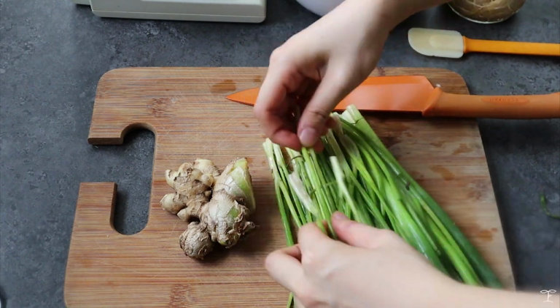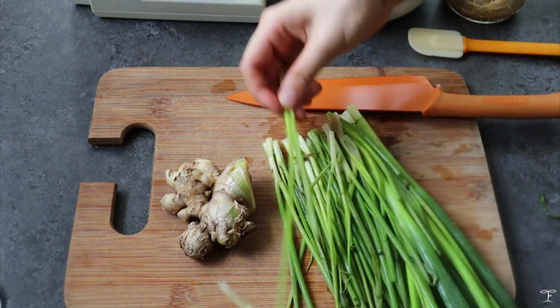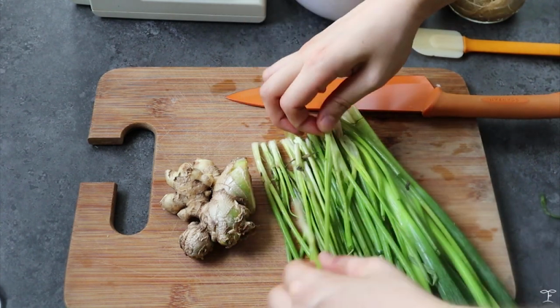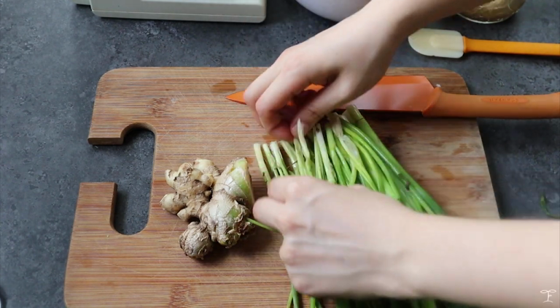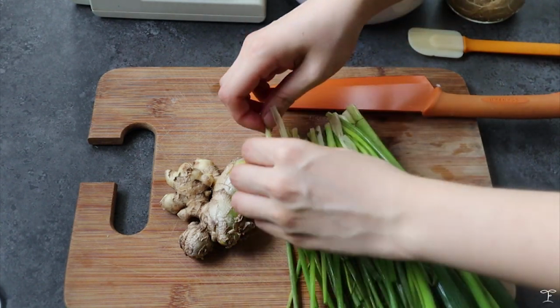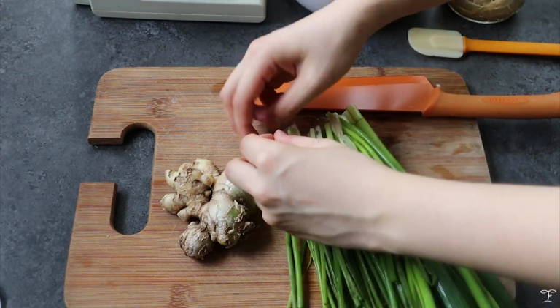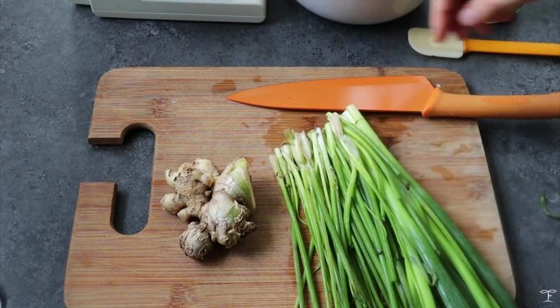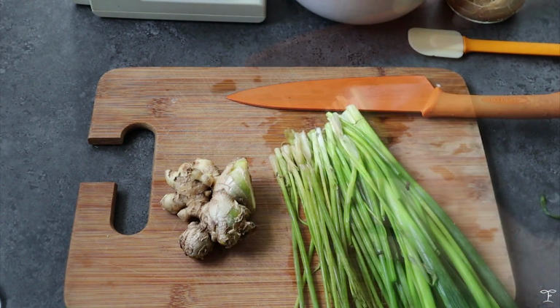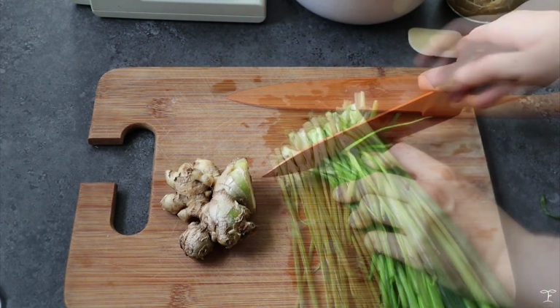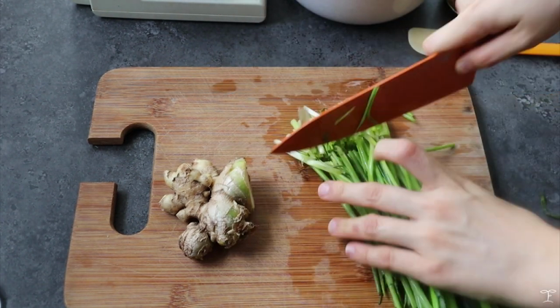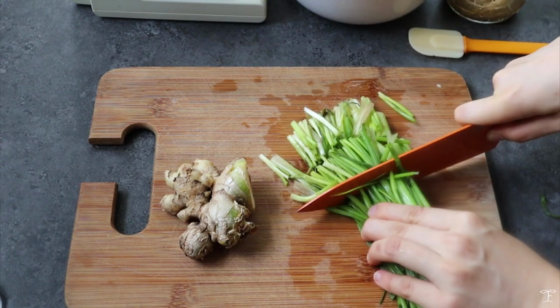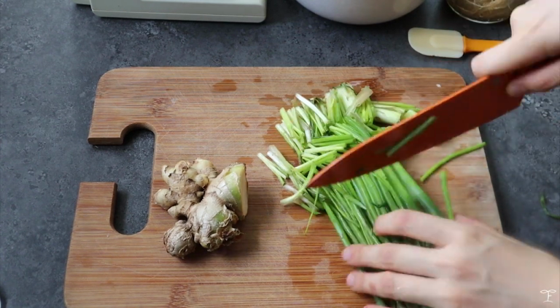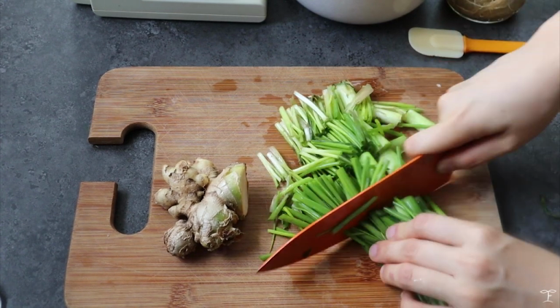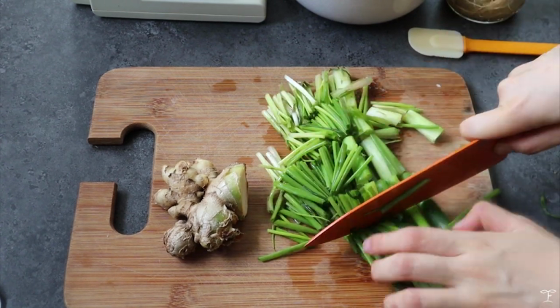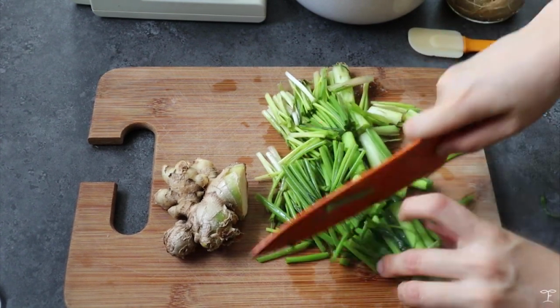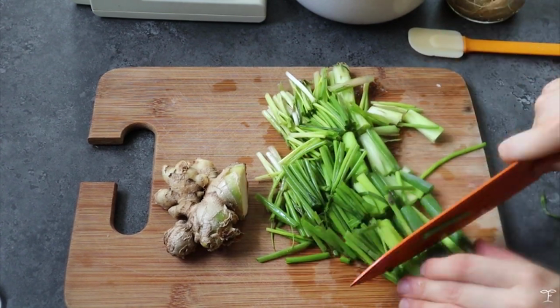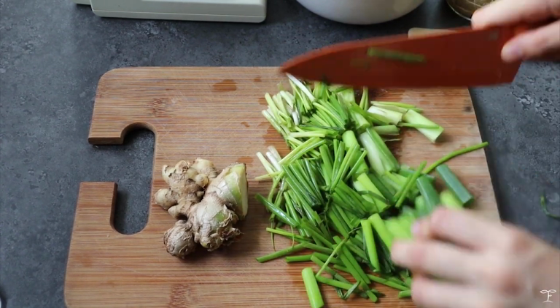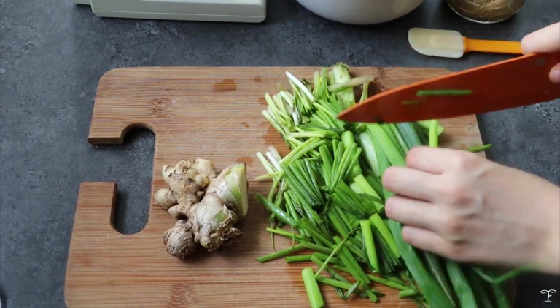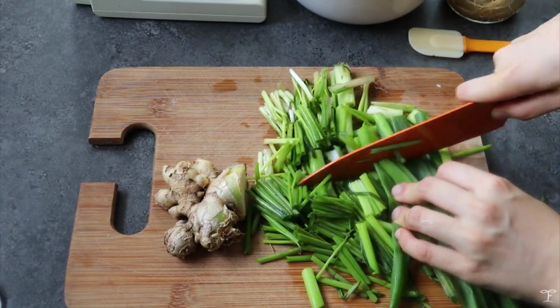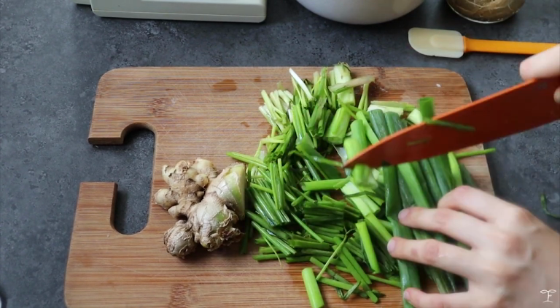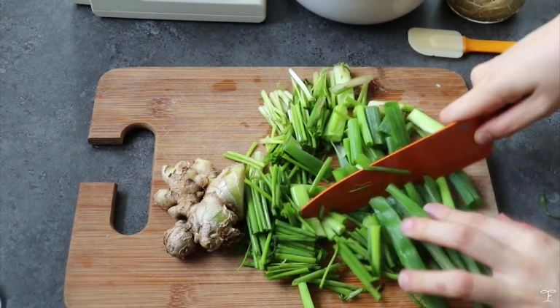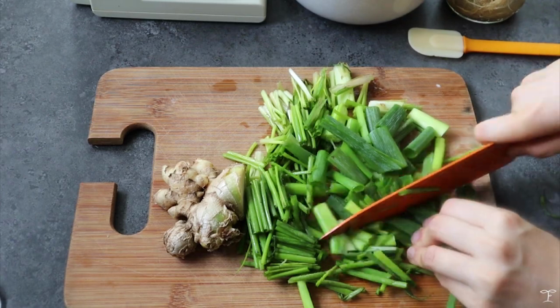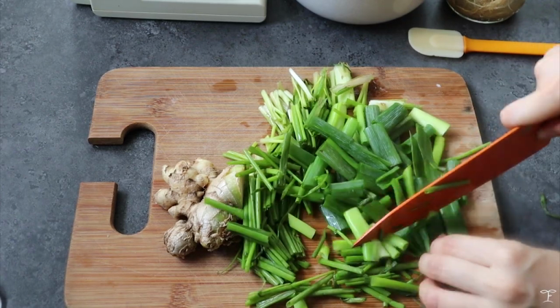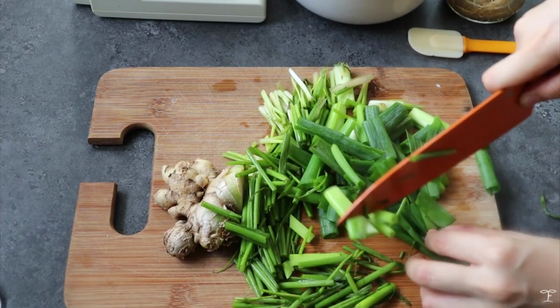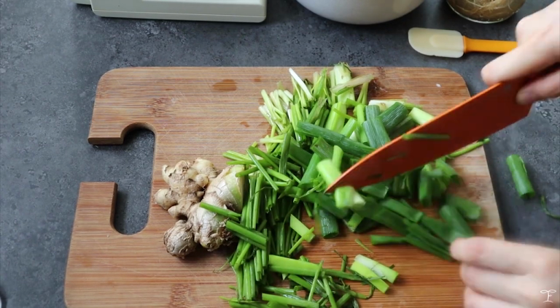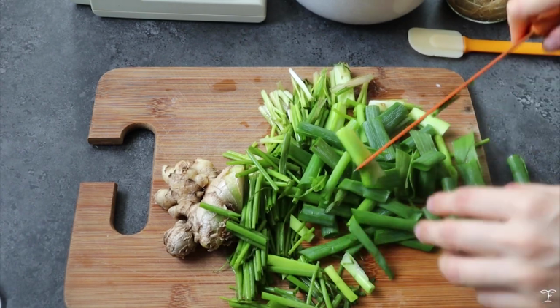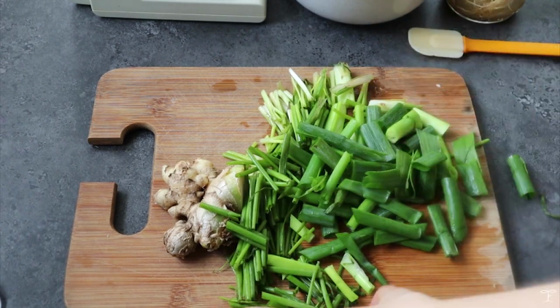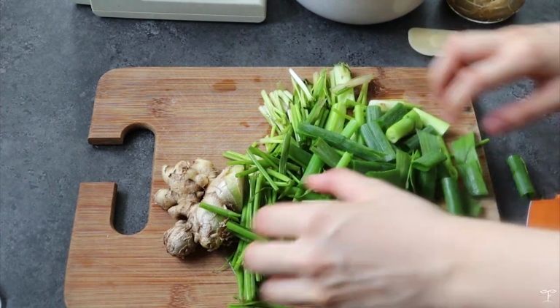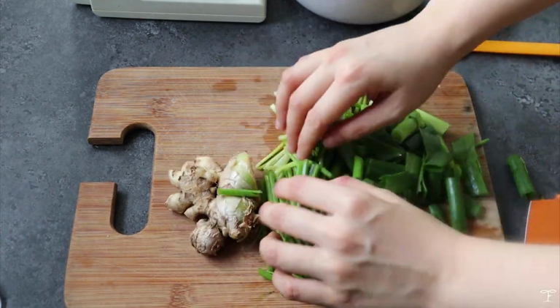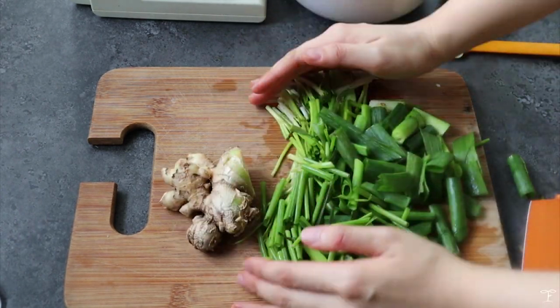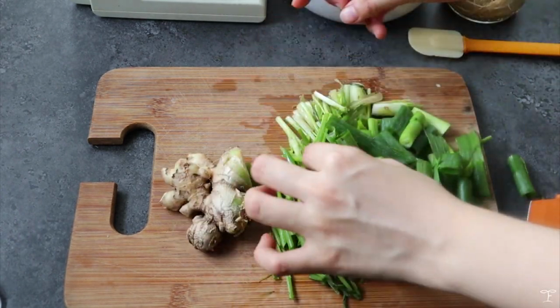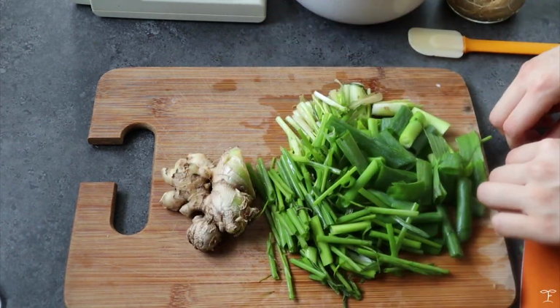After peeling those off, we're going to roughly chop the scallions because we're placing them in a food processor. If you check out my blog post for this recipe, I do chop it by hand, so it's really up to you which method you prefer.